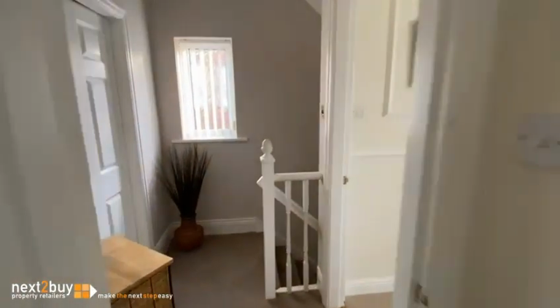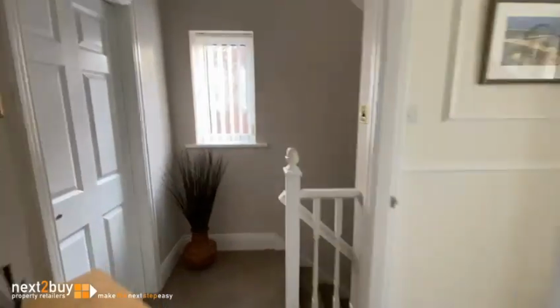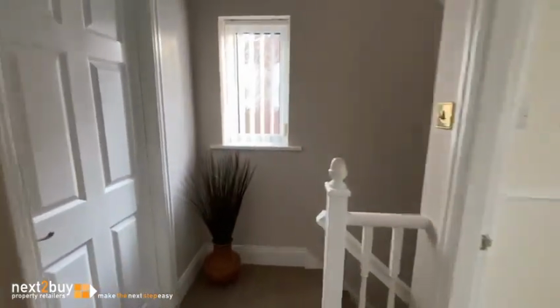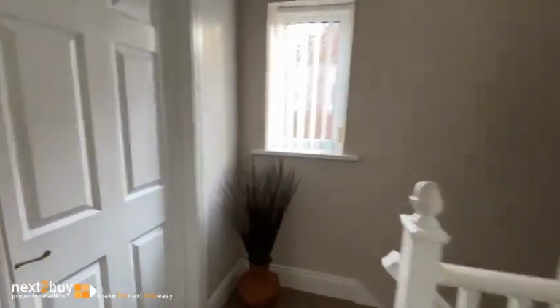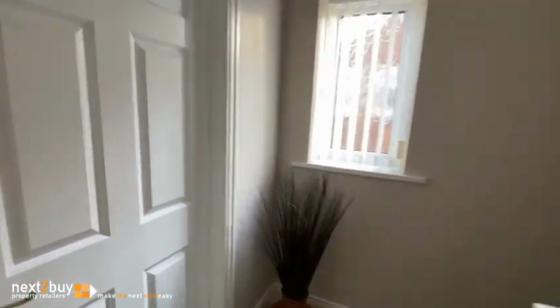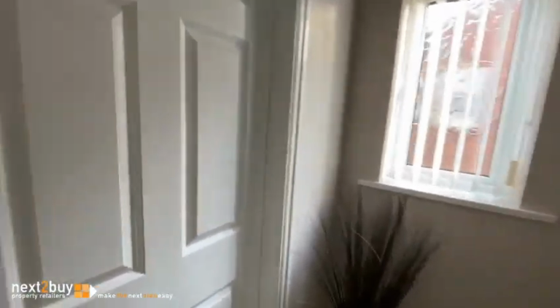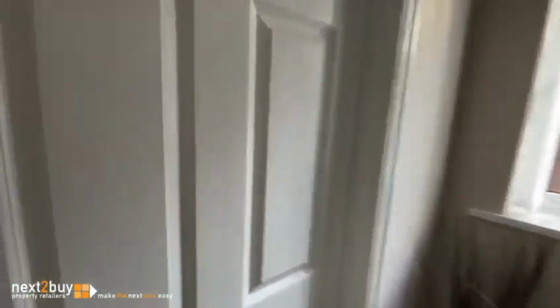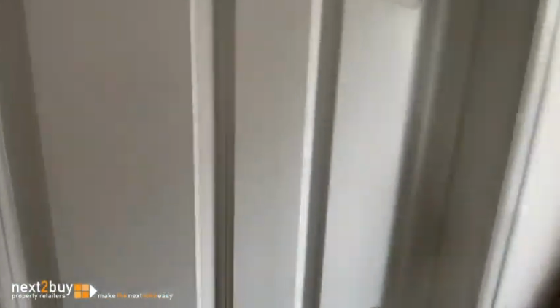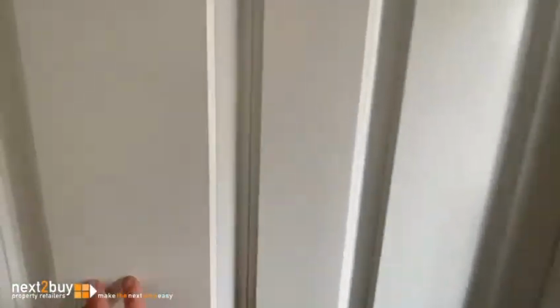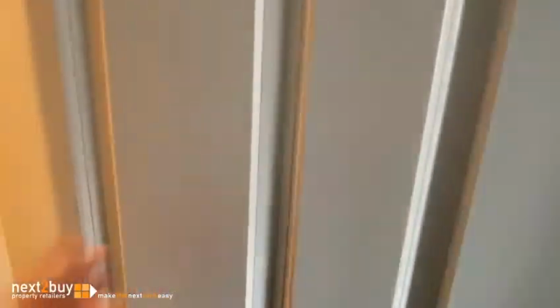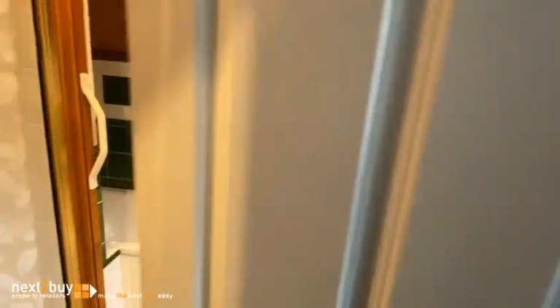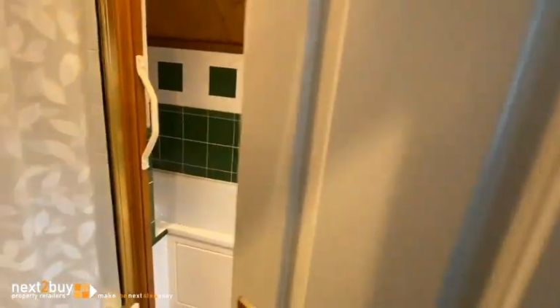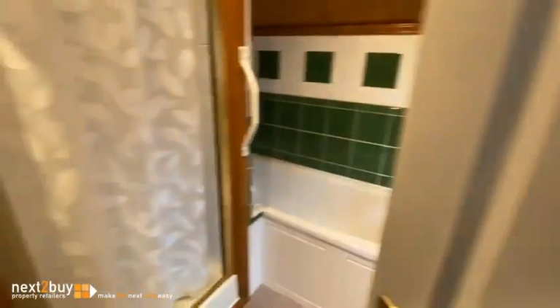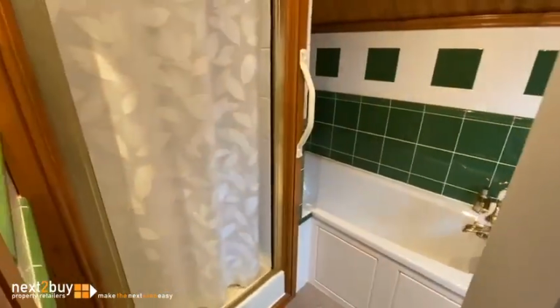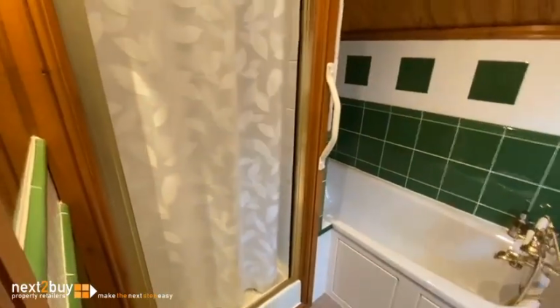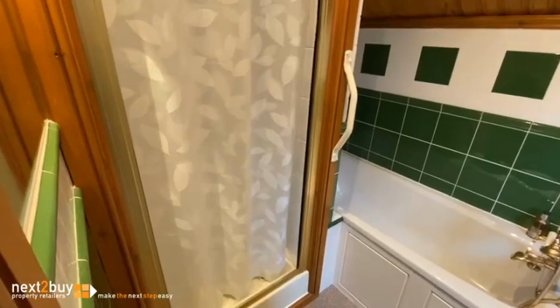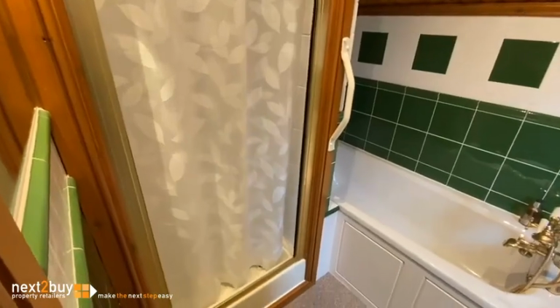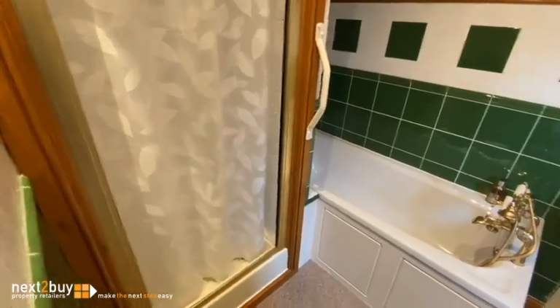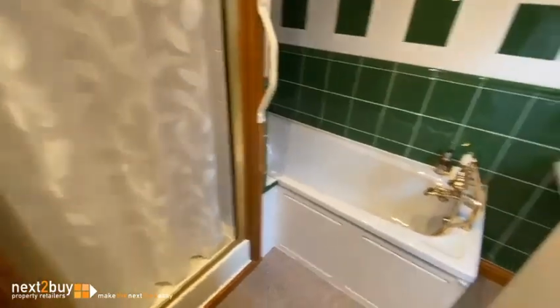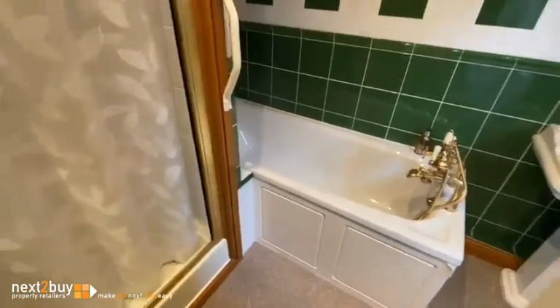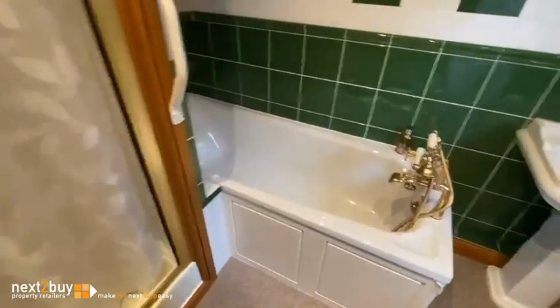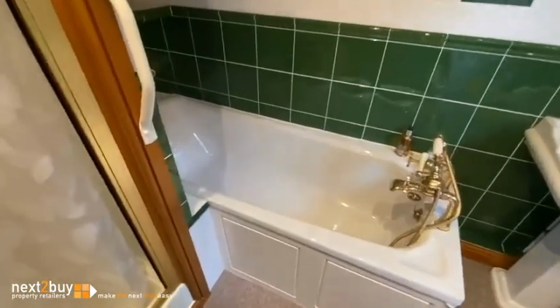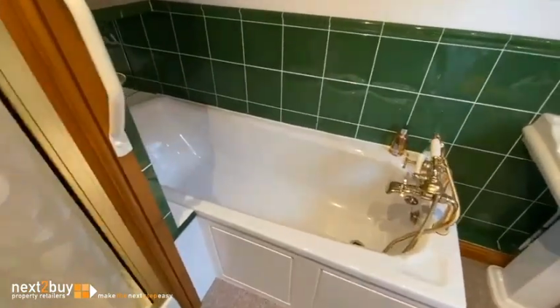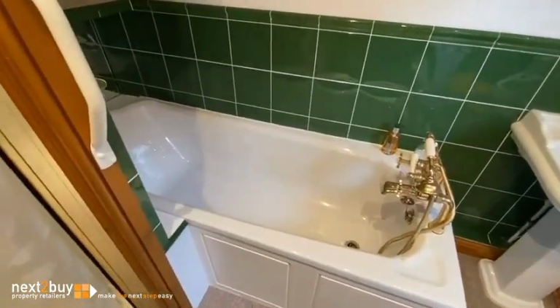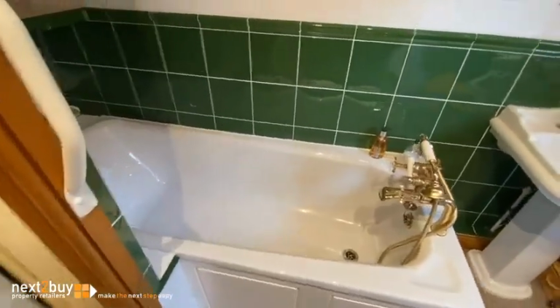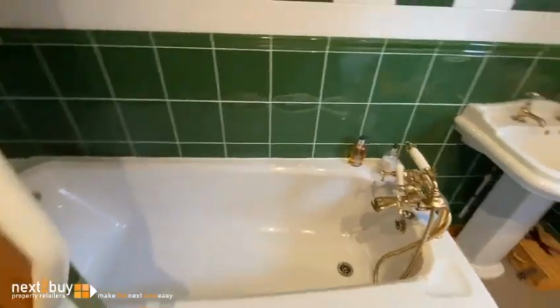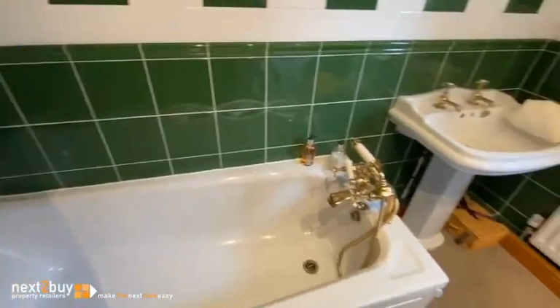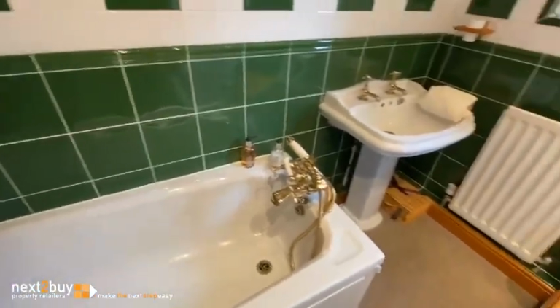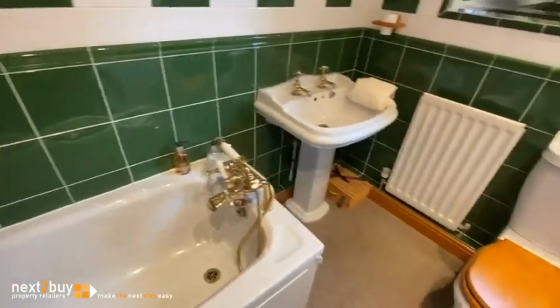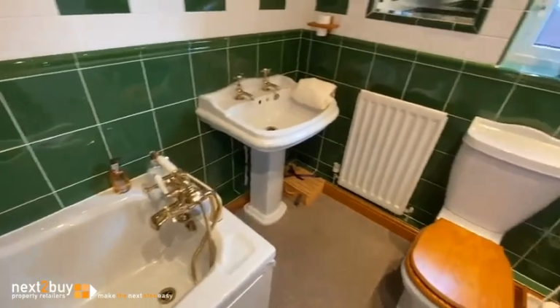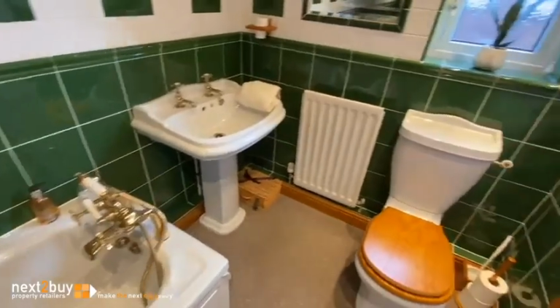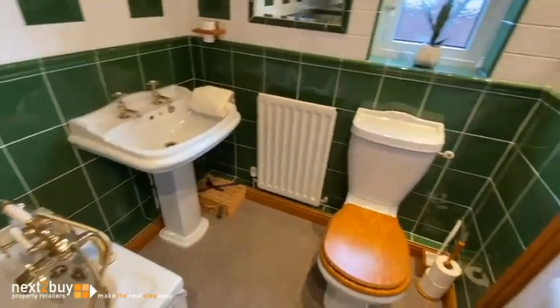And then lastly we have the bathroom. We have the shower cubicle, we have the bath, the sink, and then the toilet.